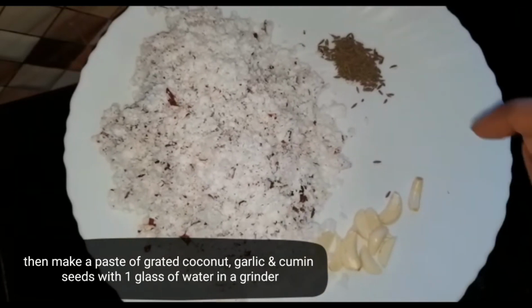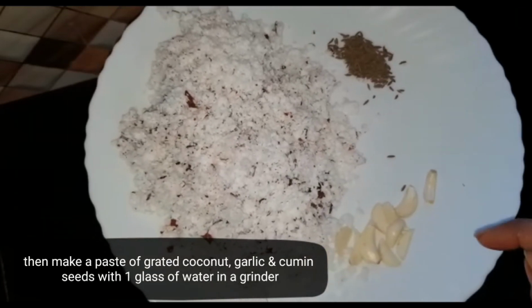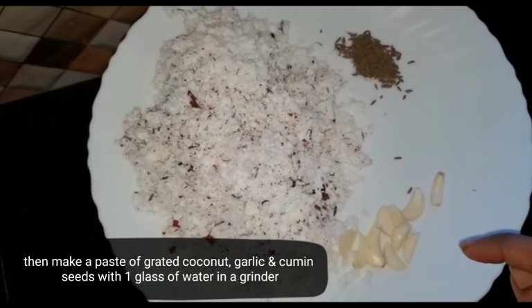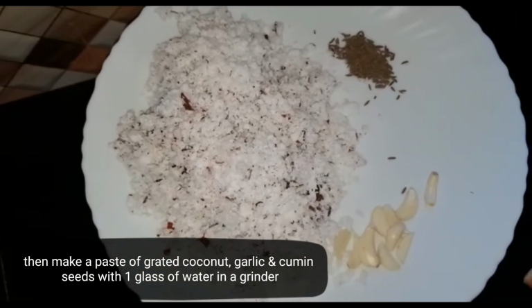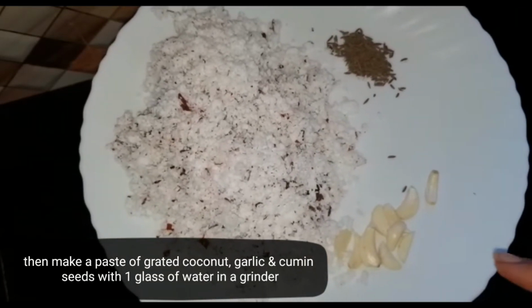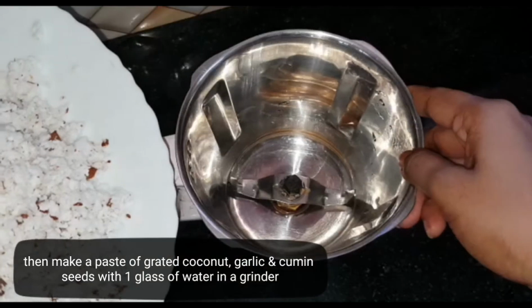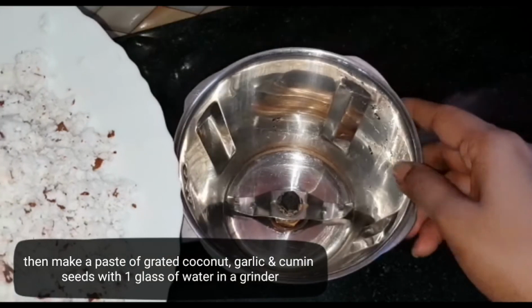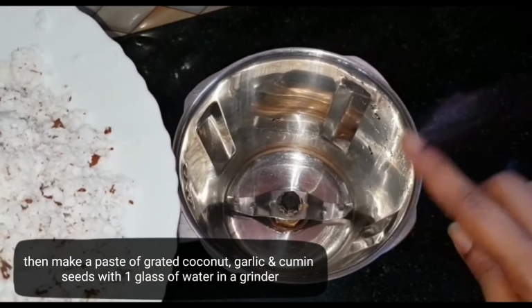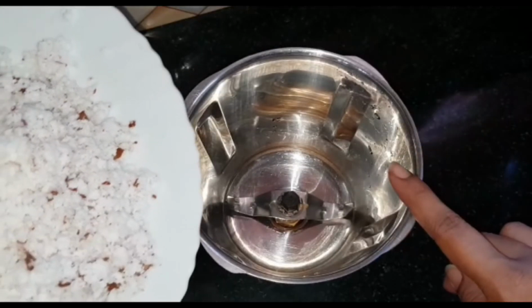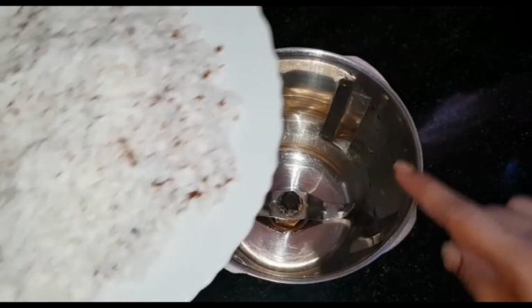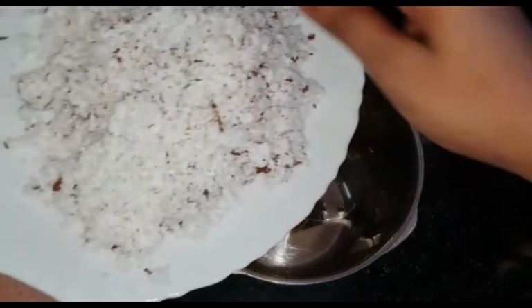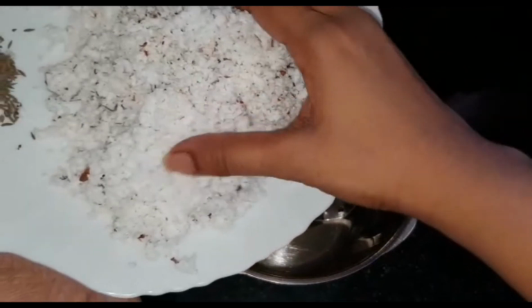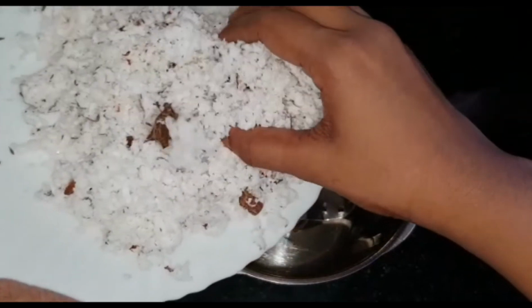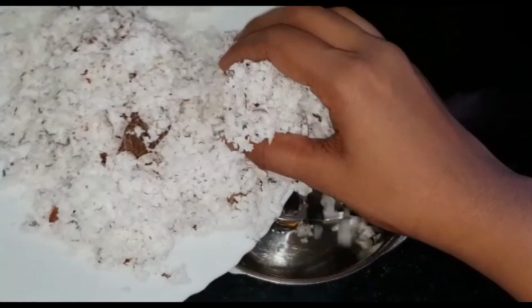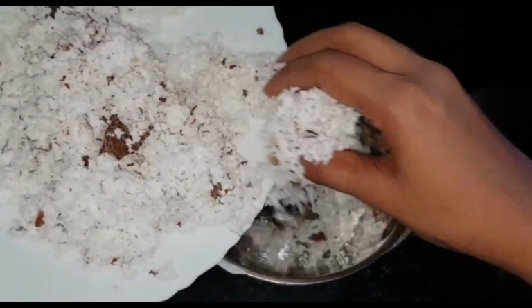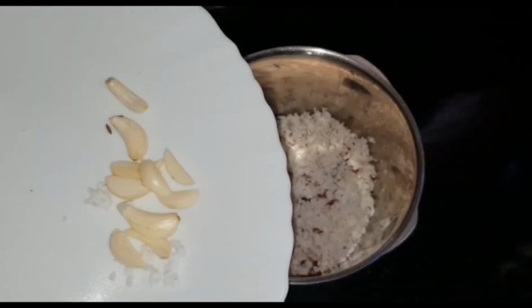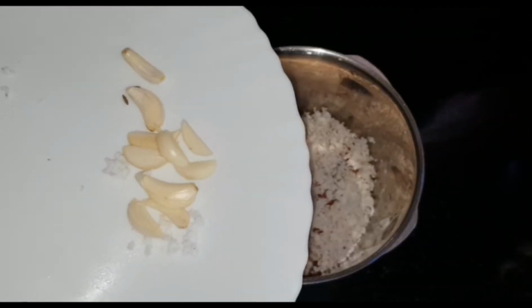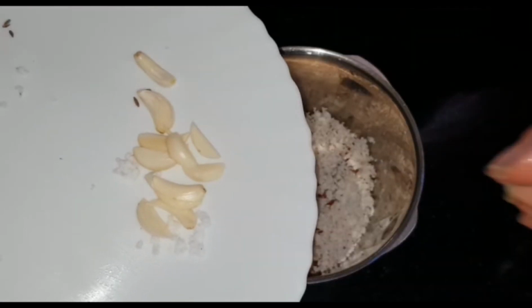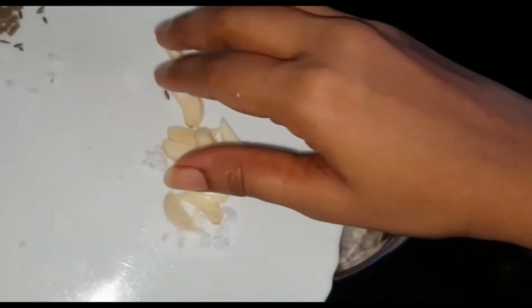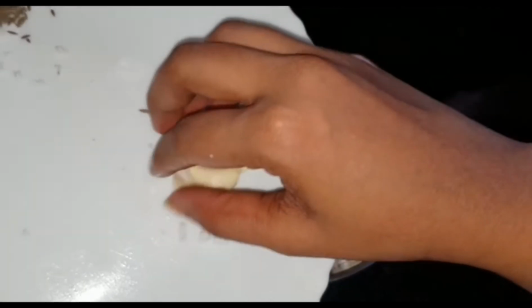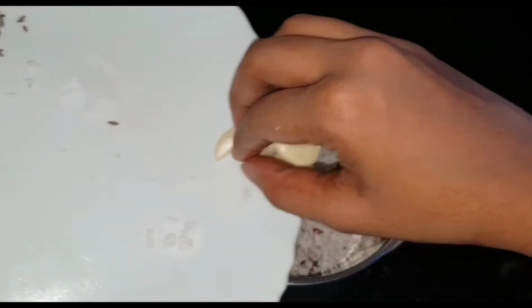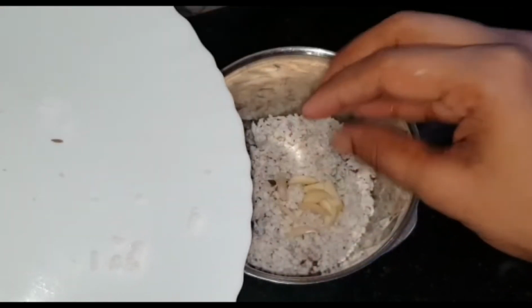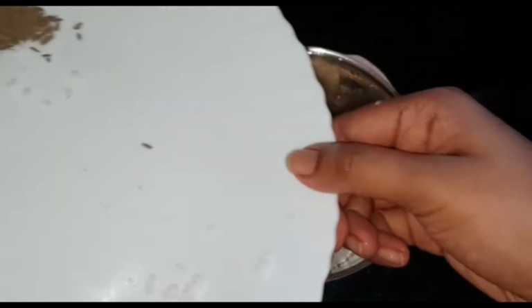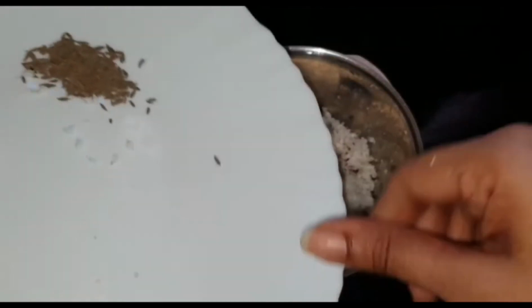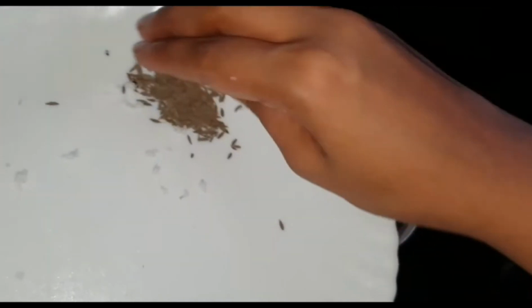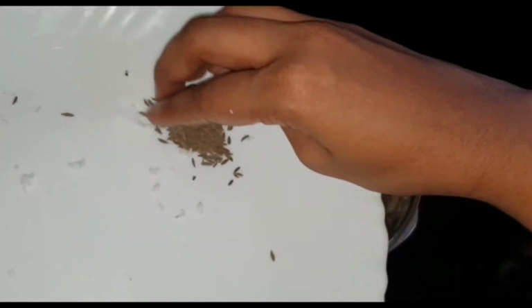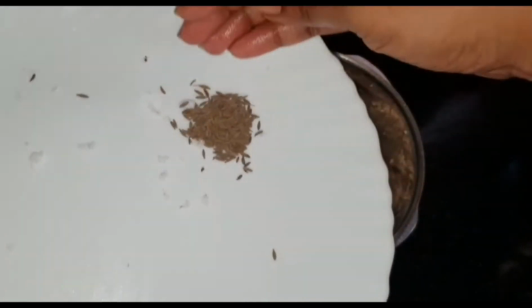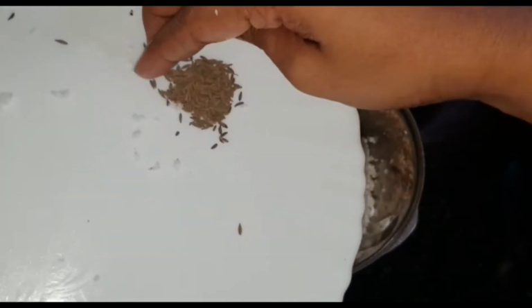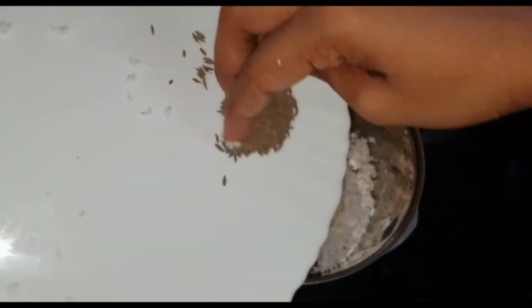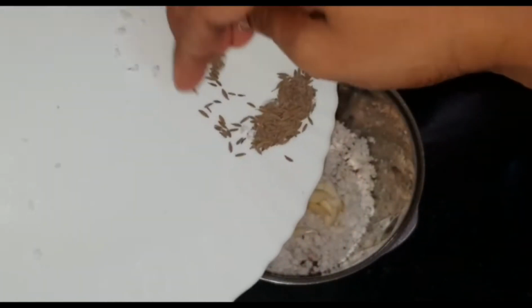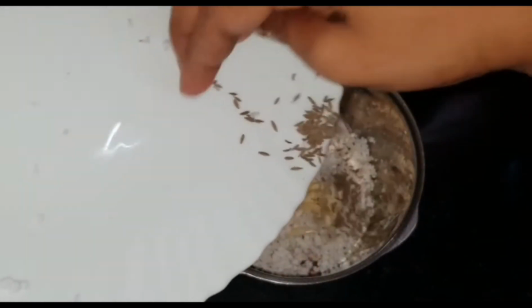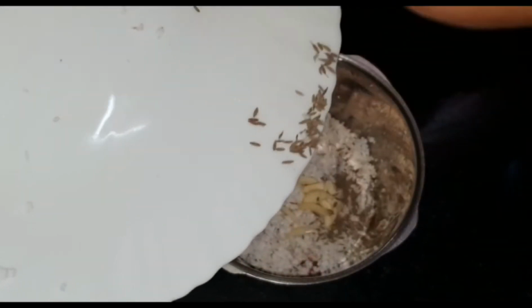1 tsp of jeera. And we may add a jar by mixing it. Add a jar.